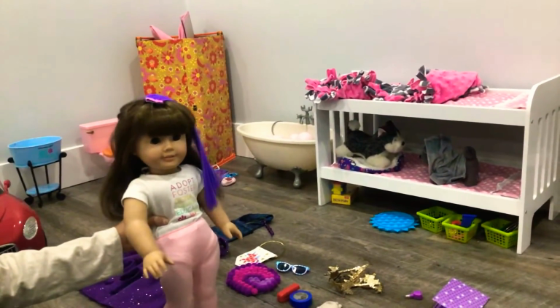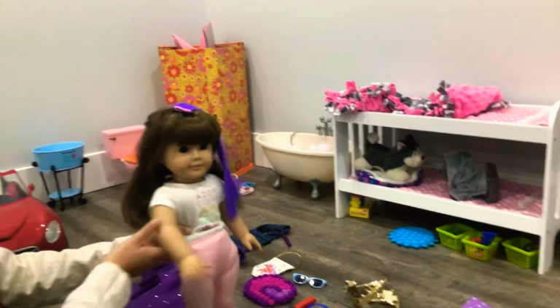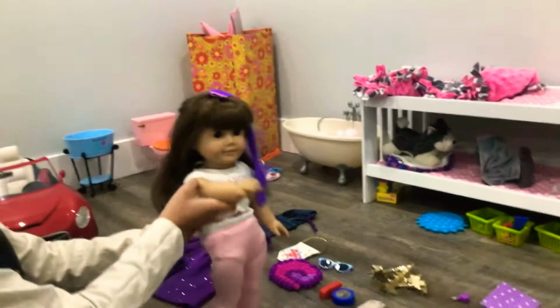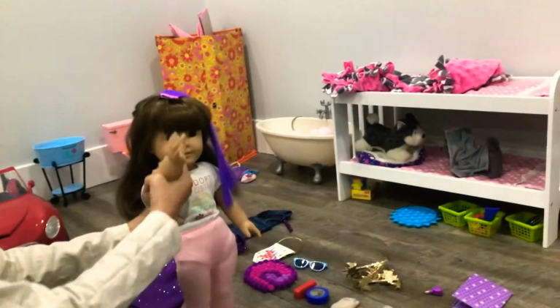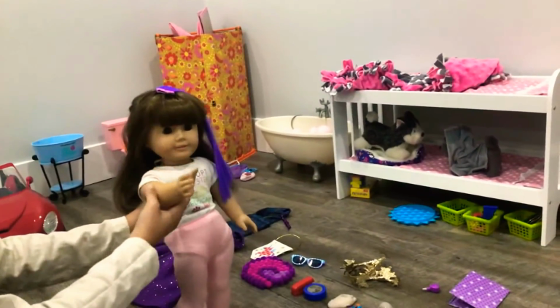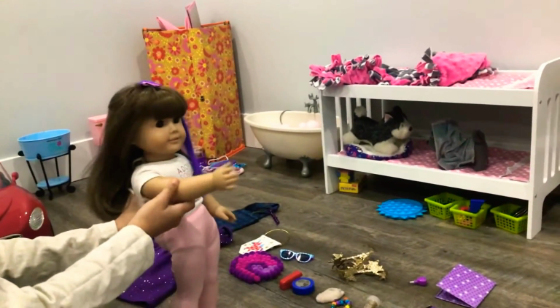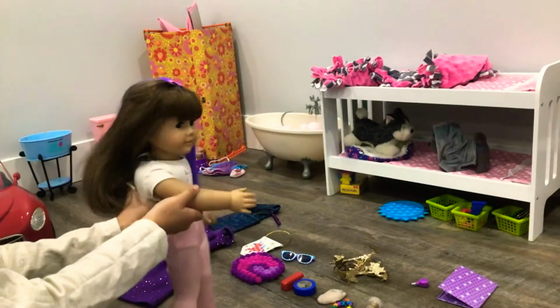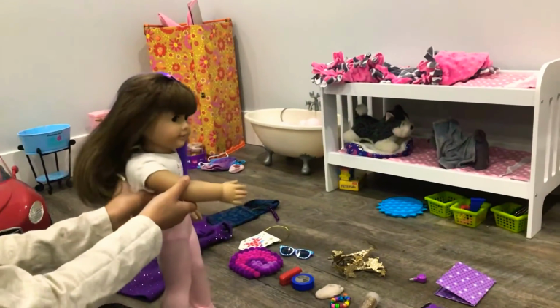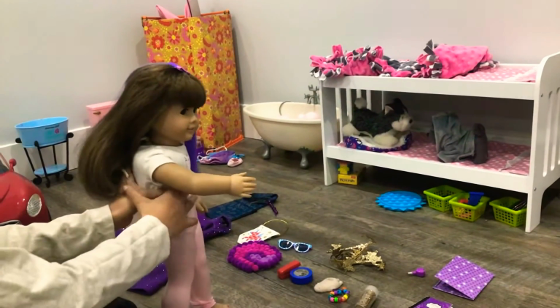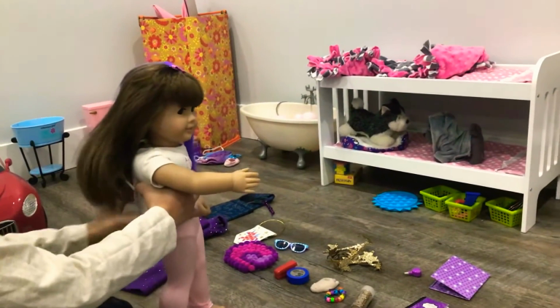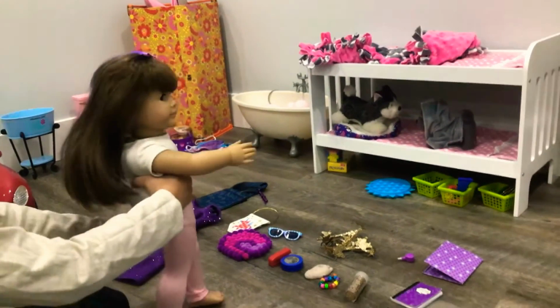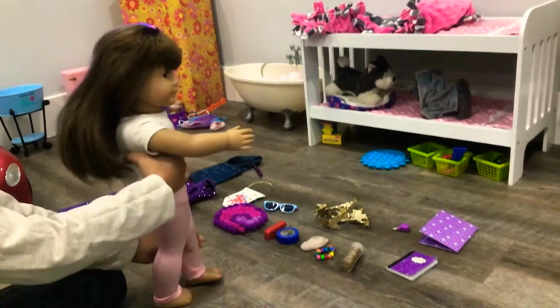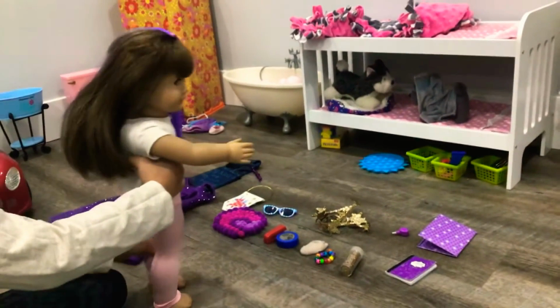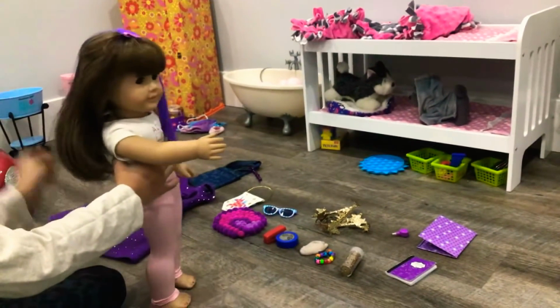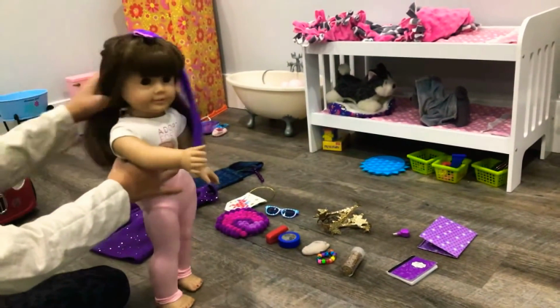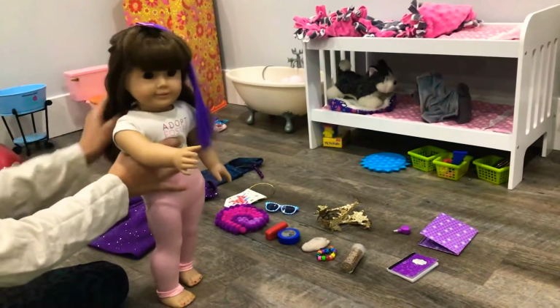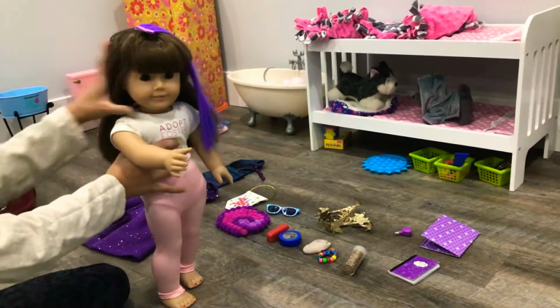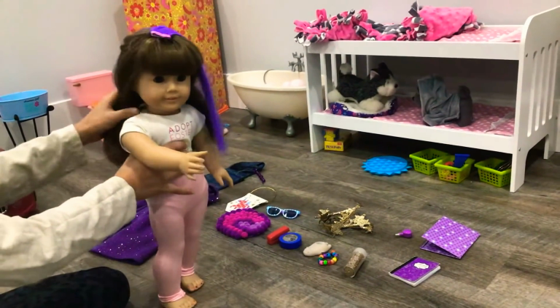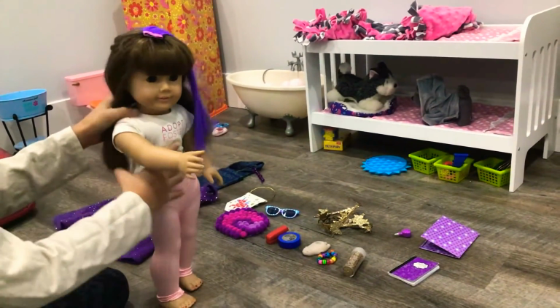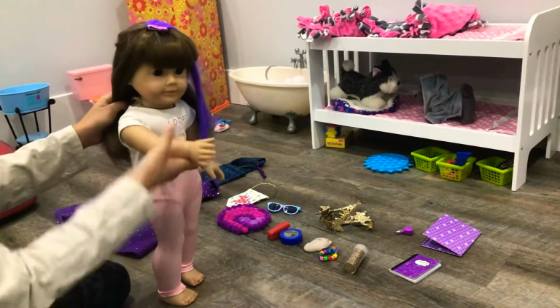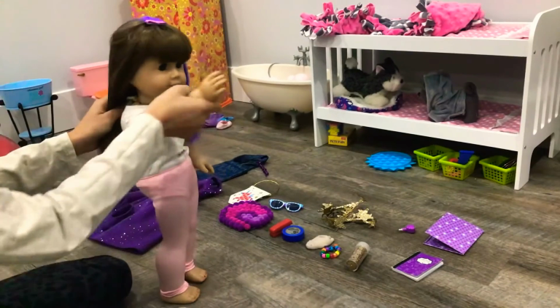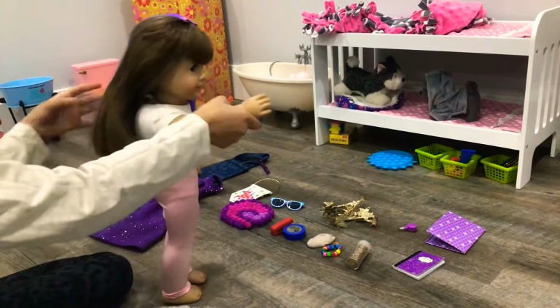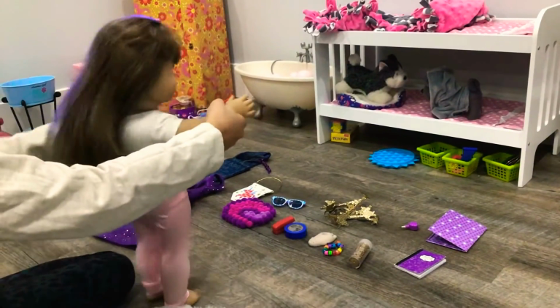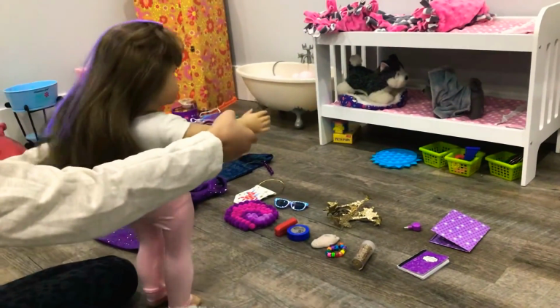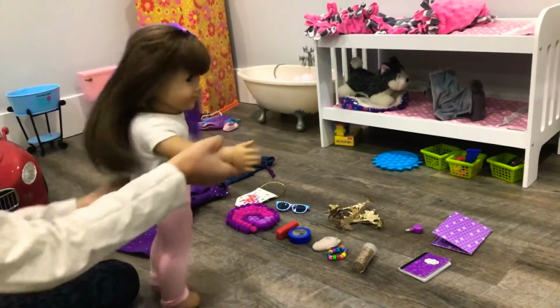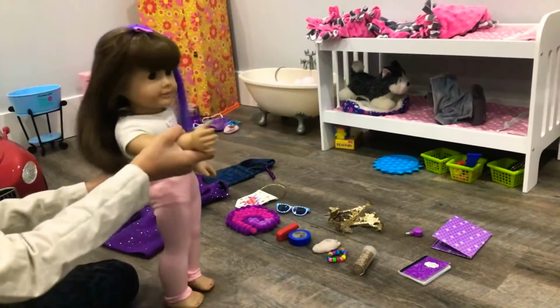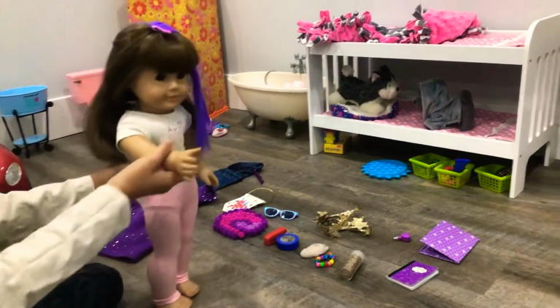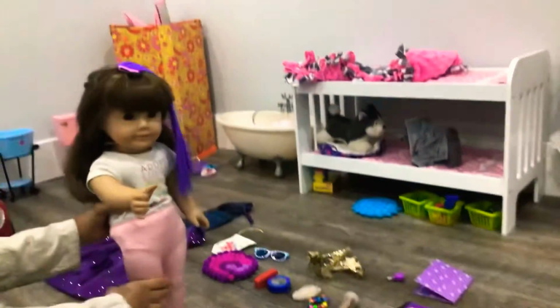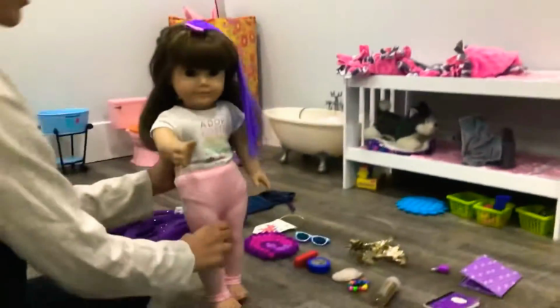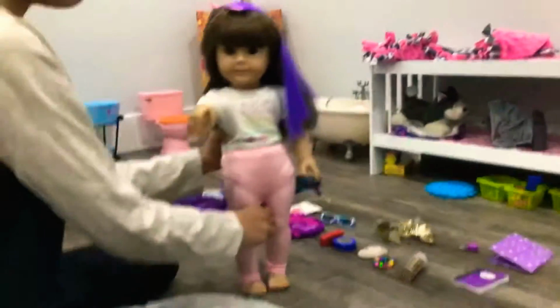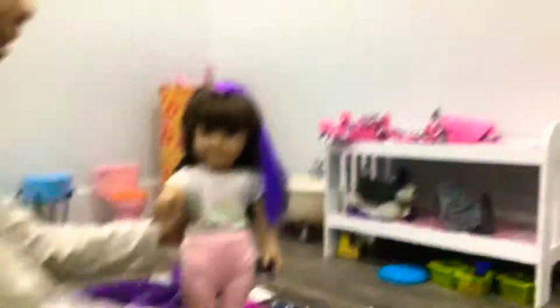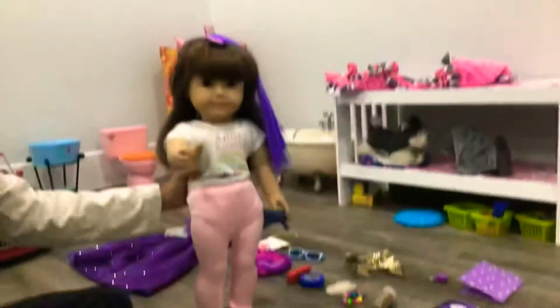Hi, my name is Samantha and today I'll be showing you a Christmas haul of what I got for Christmas. By the way, the theme here is purple — probably as you can tell, because my new favorite color is purple.